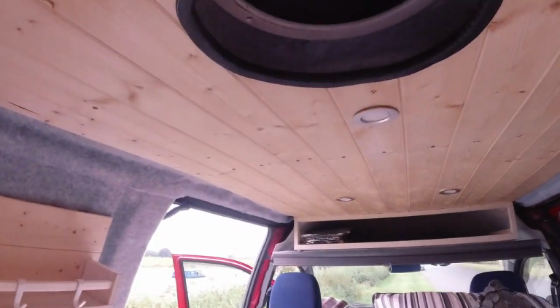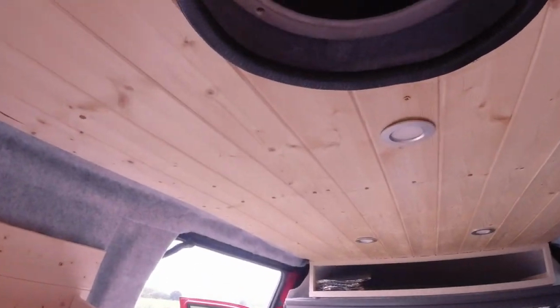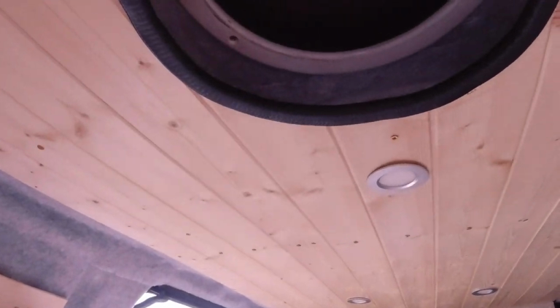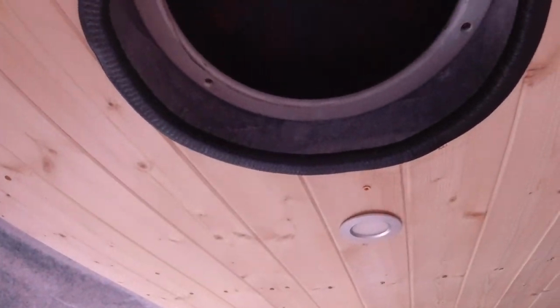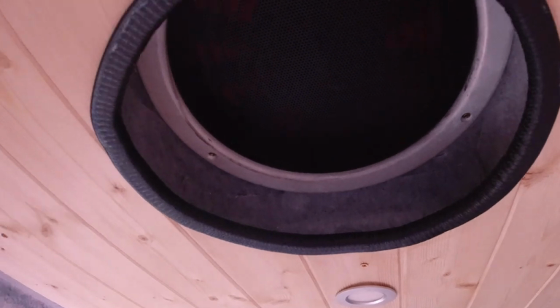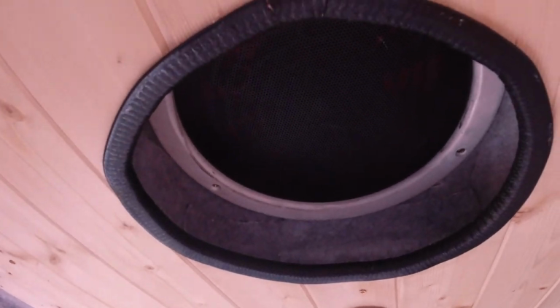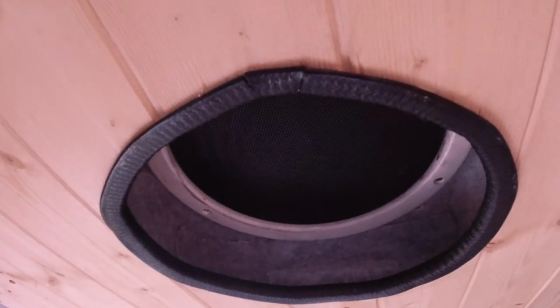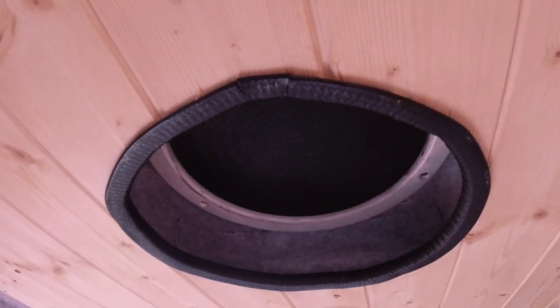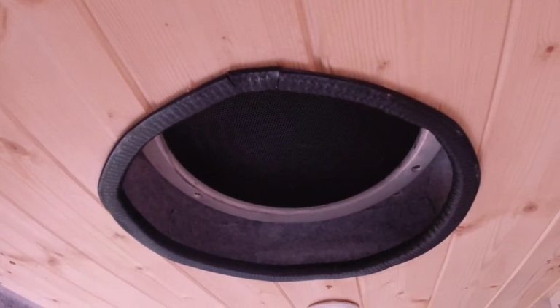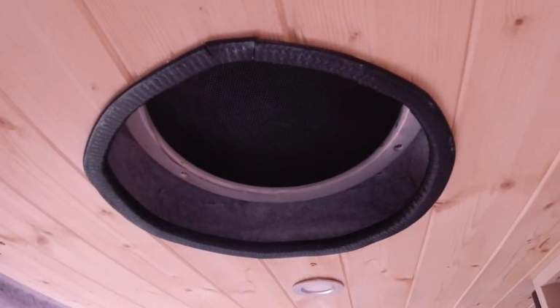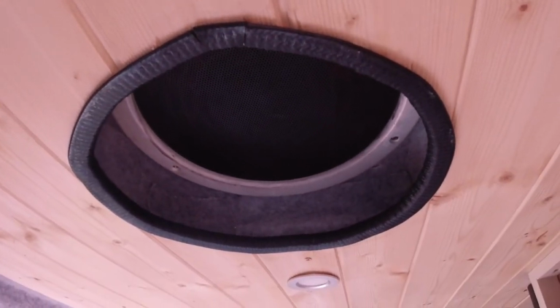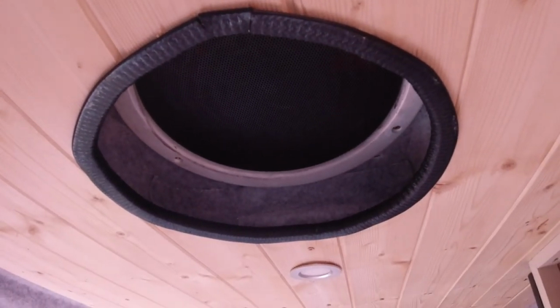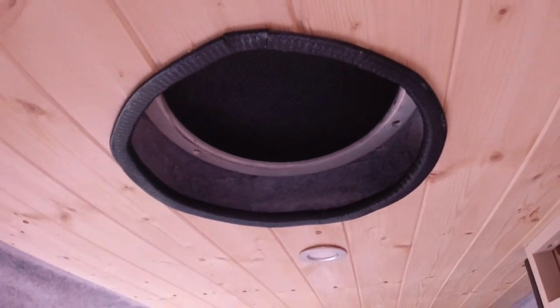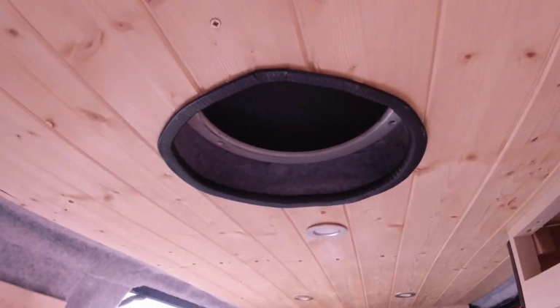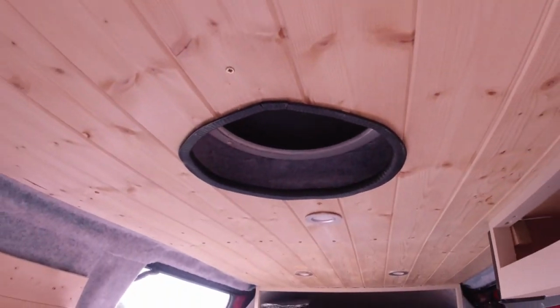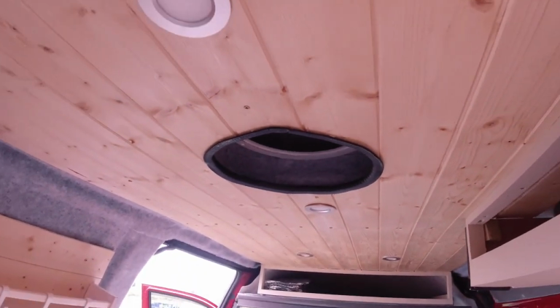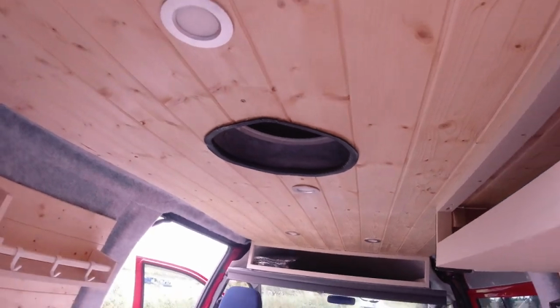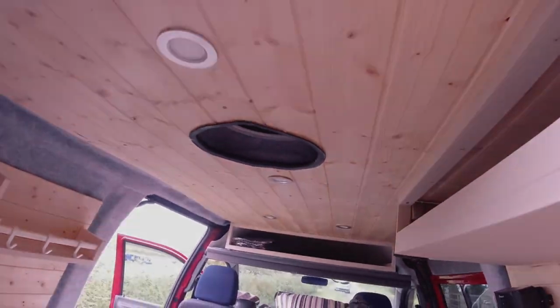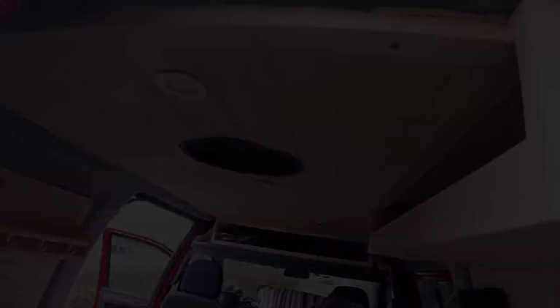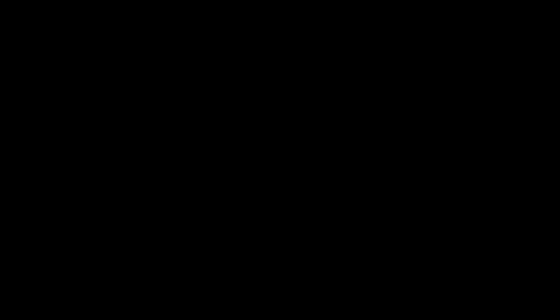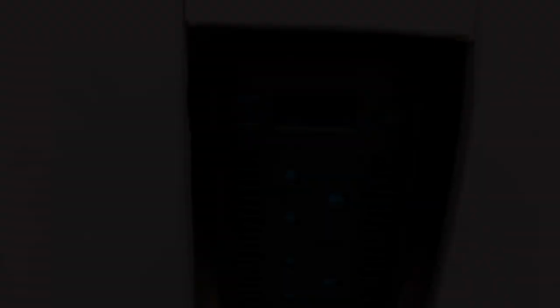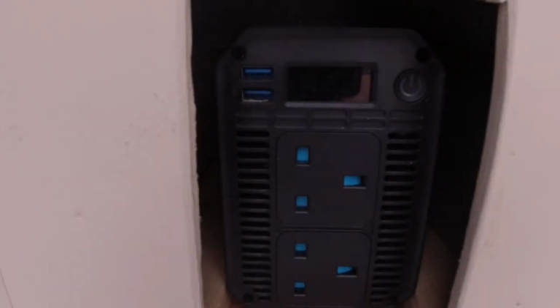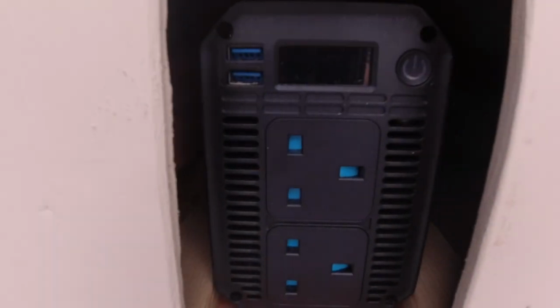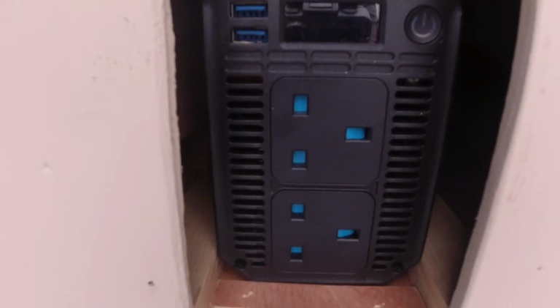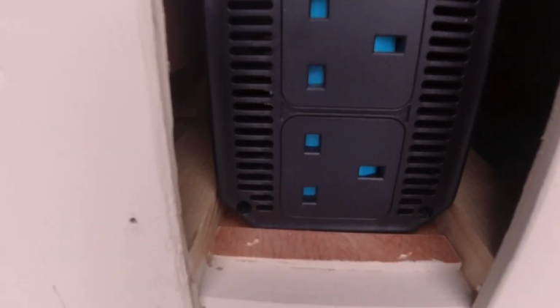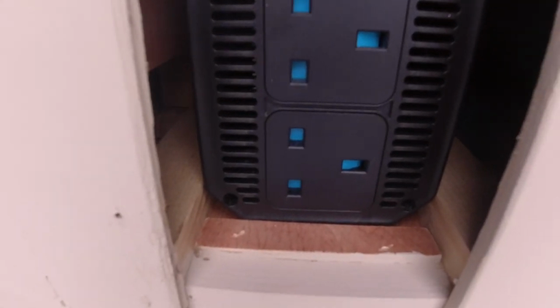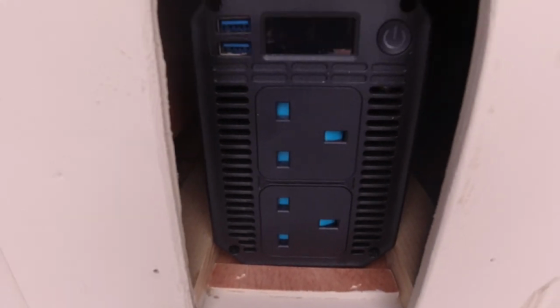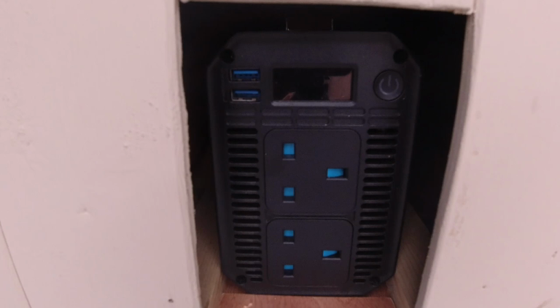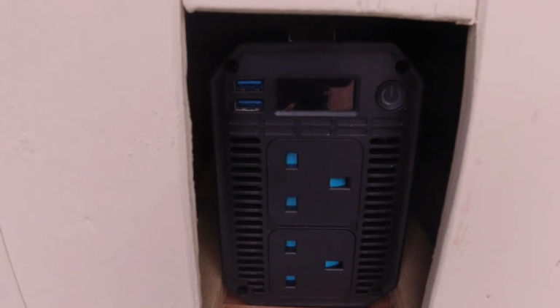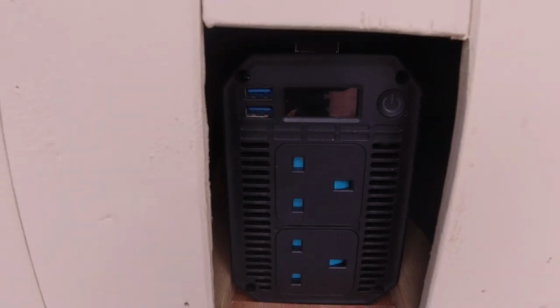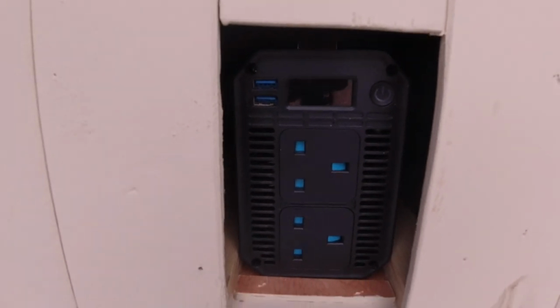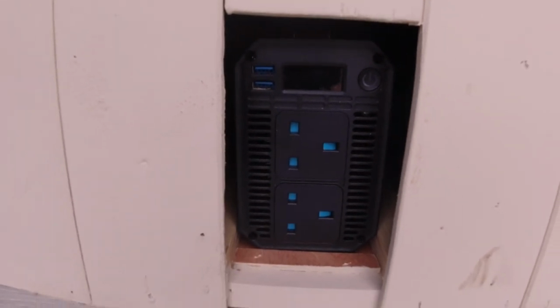There is the fan, which blows in or blows out as required, and it also has a 1200-watt inverter.